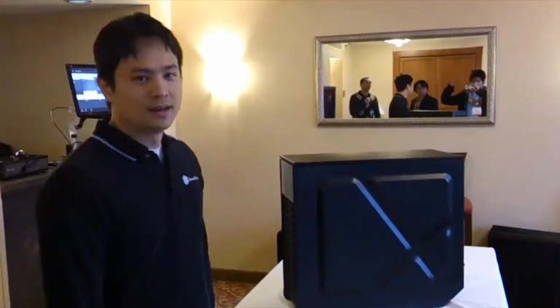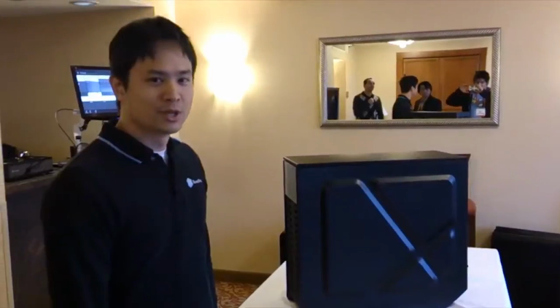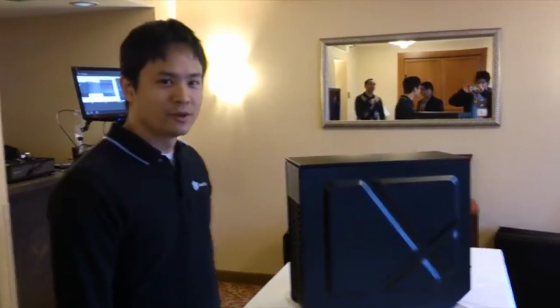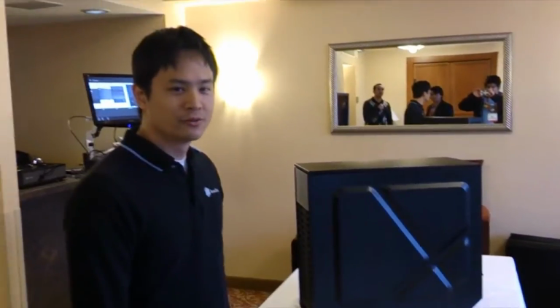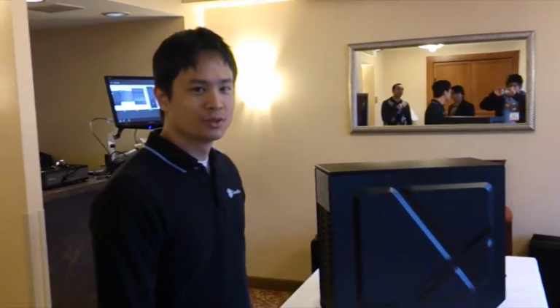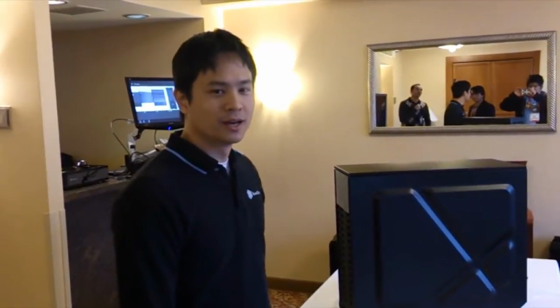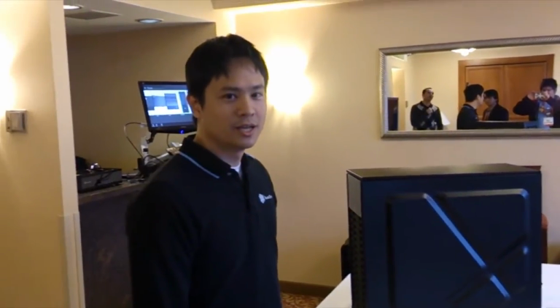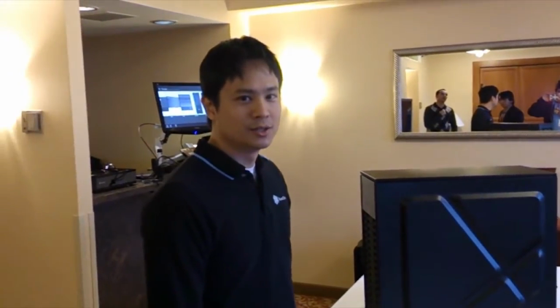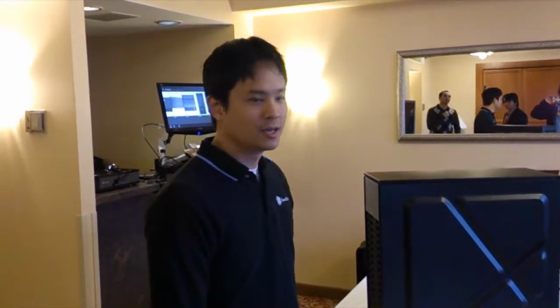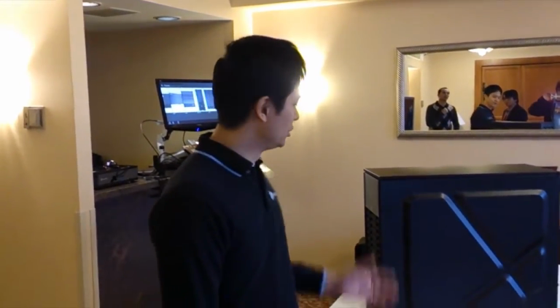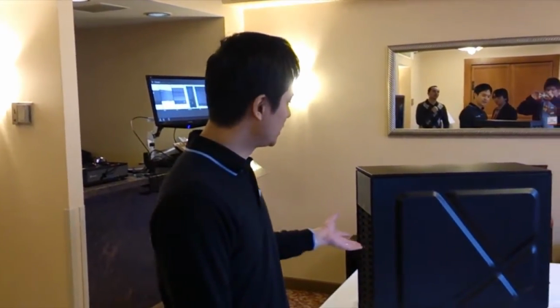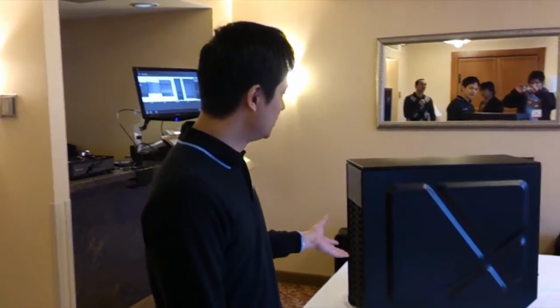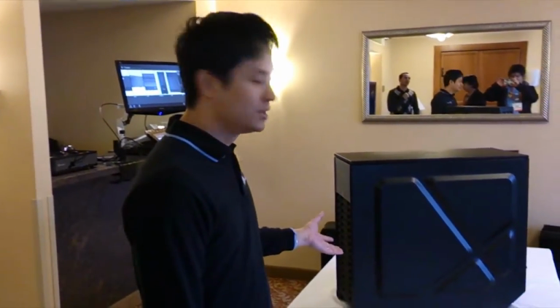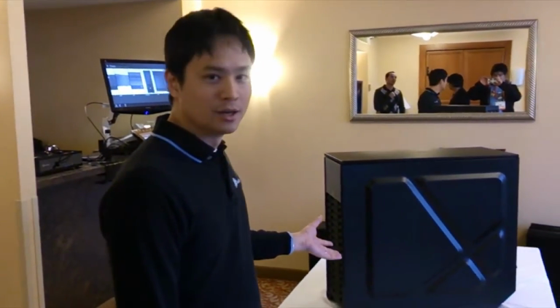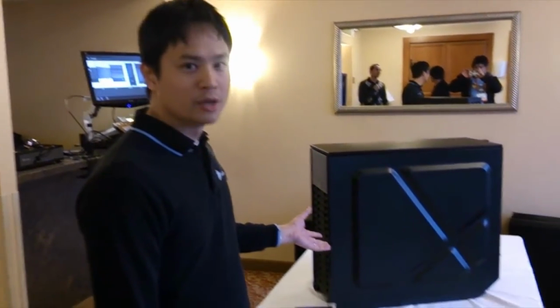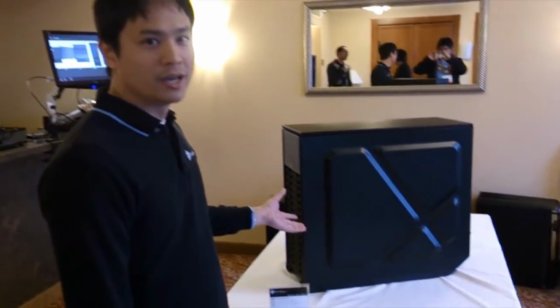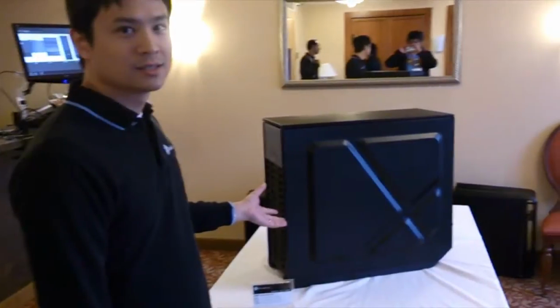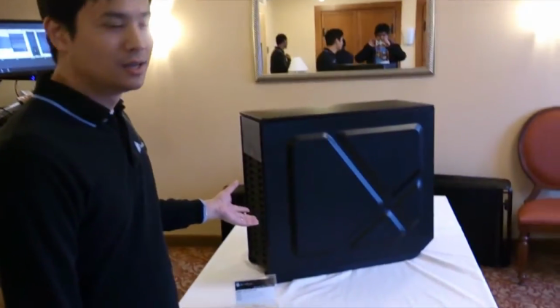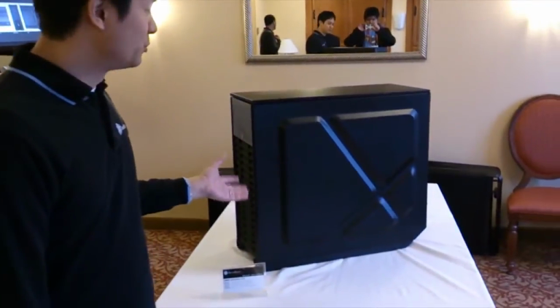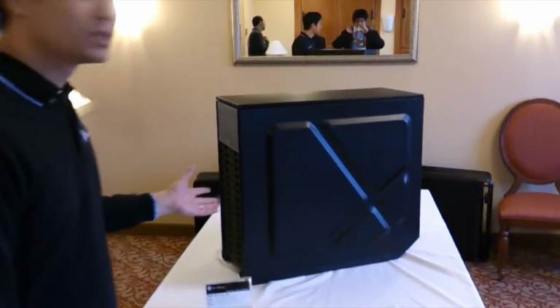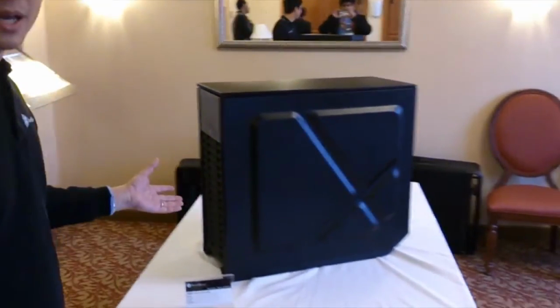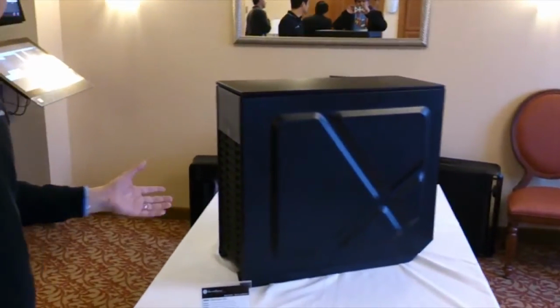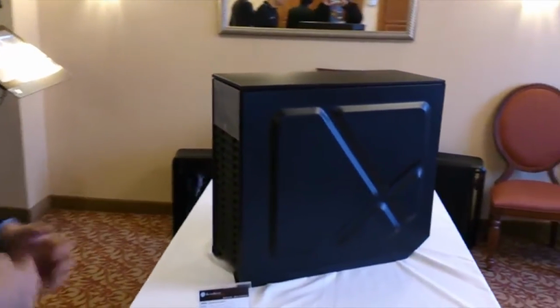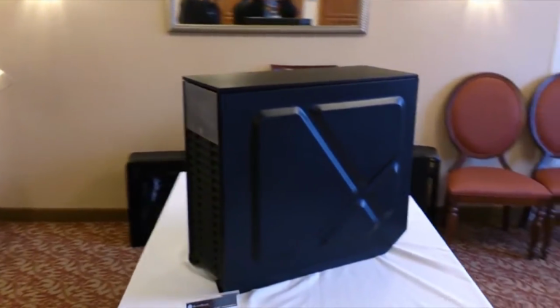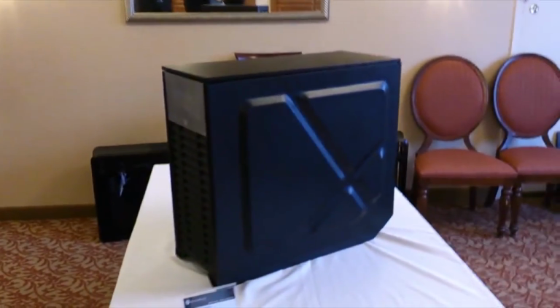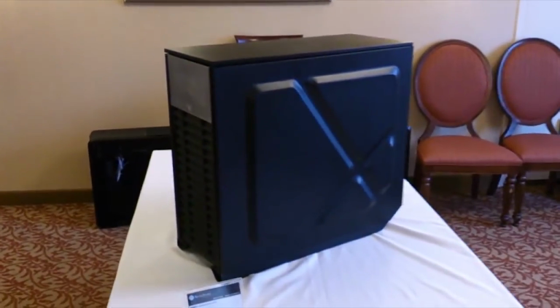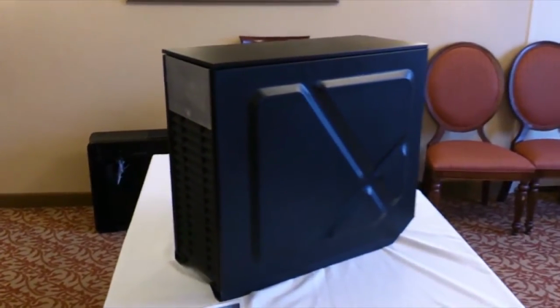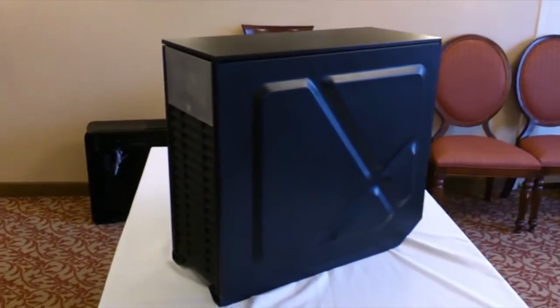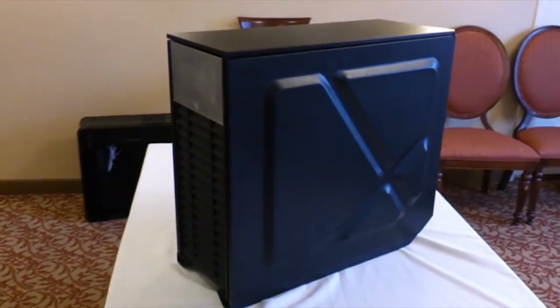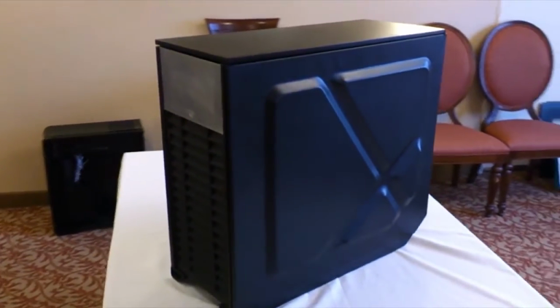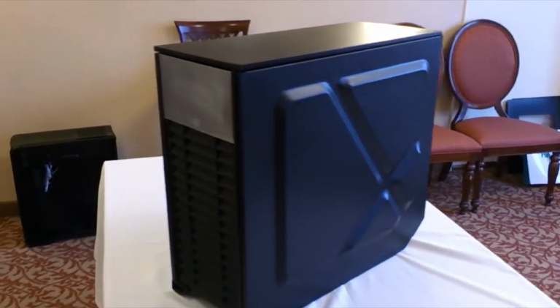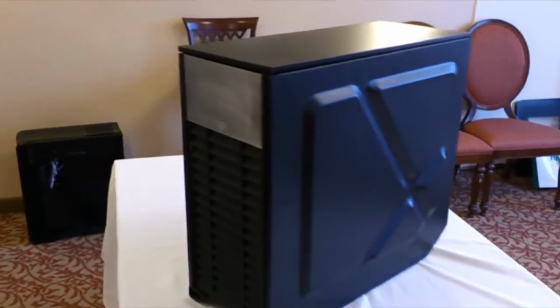Hi, I'm Tony from Silverstone Technology, and today we're looking at a brand new case, a prototype case, that we're calling the Mammoth MM01.